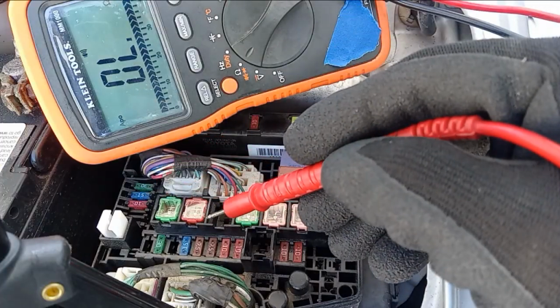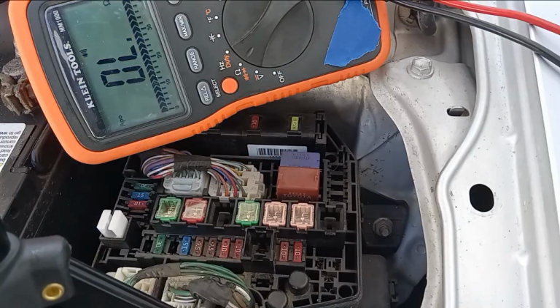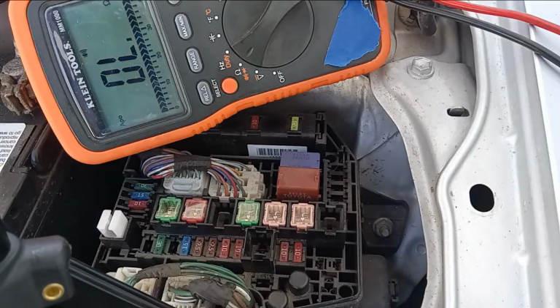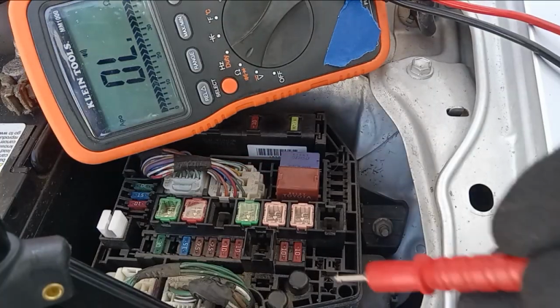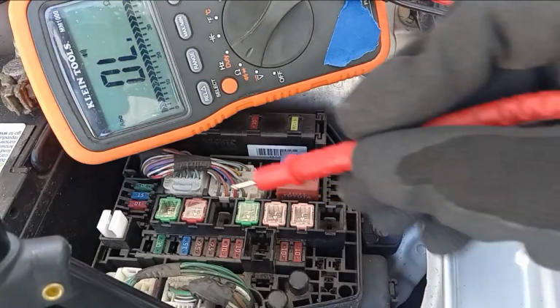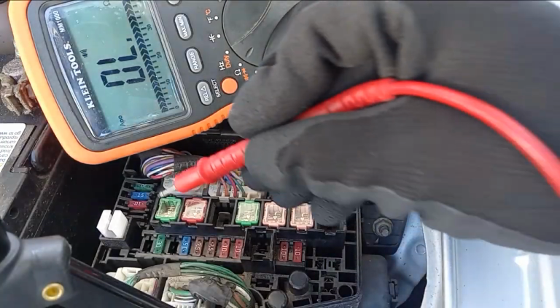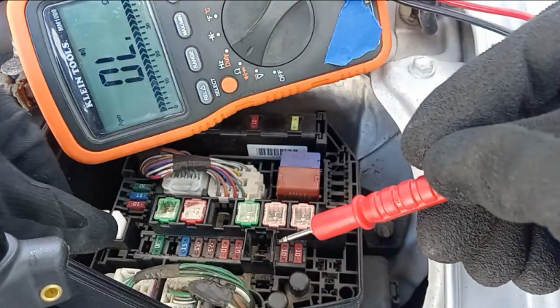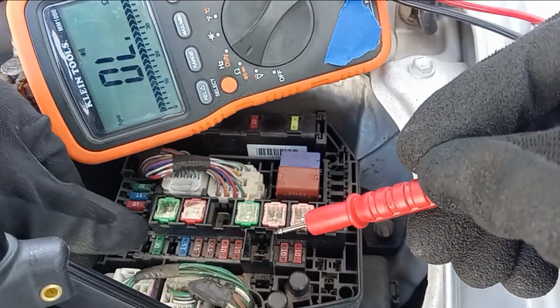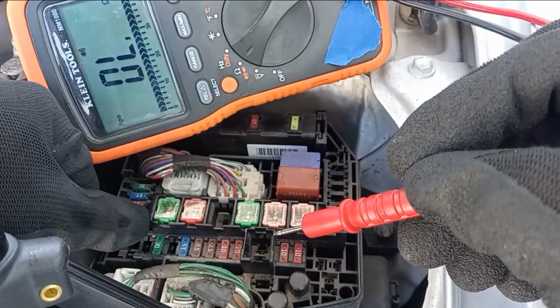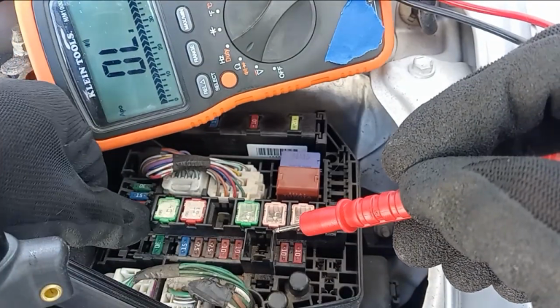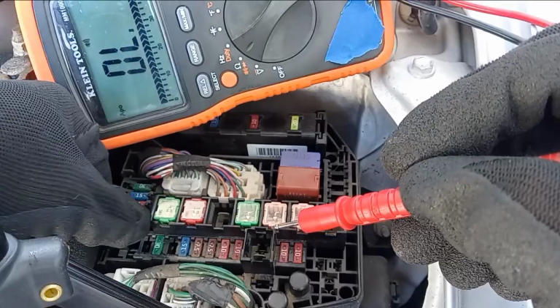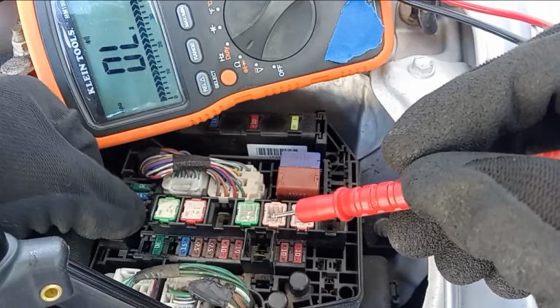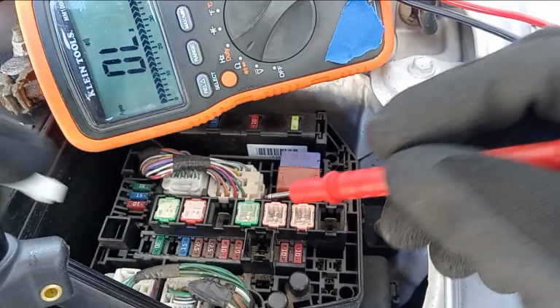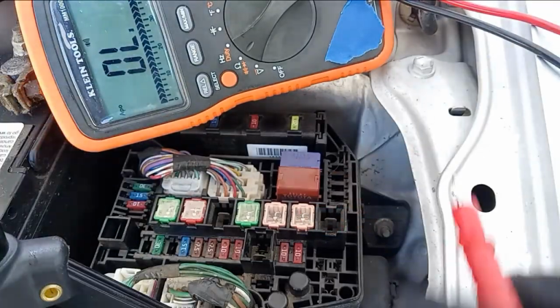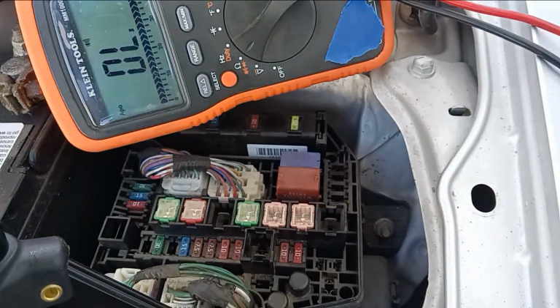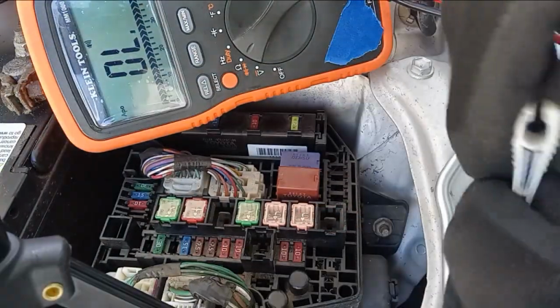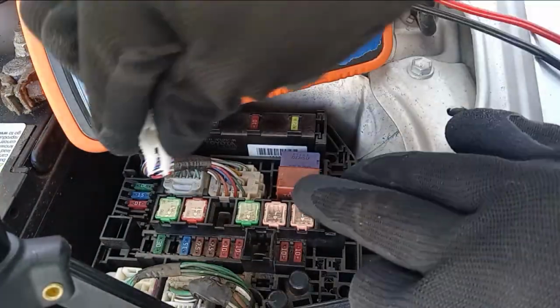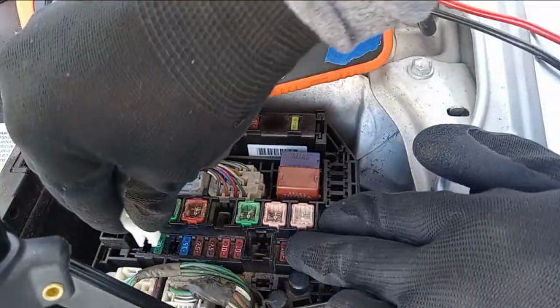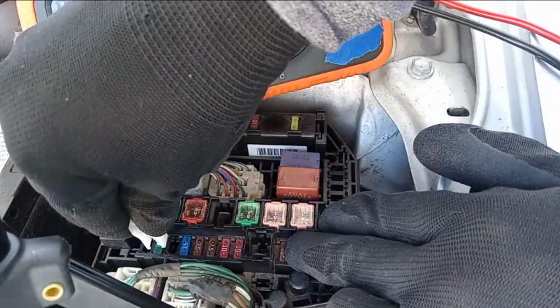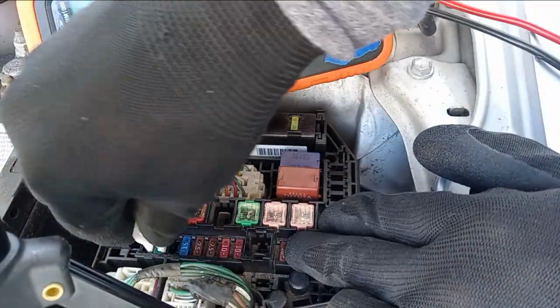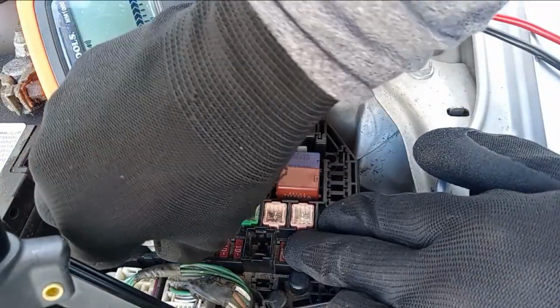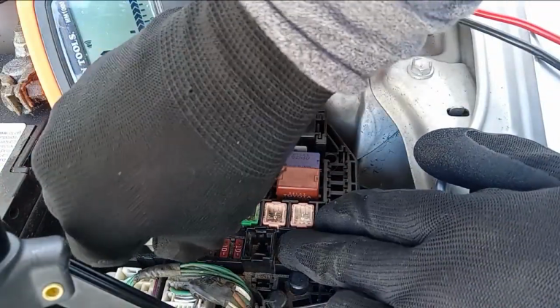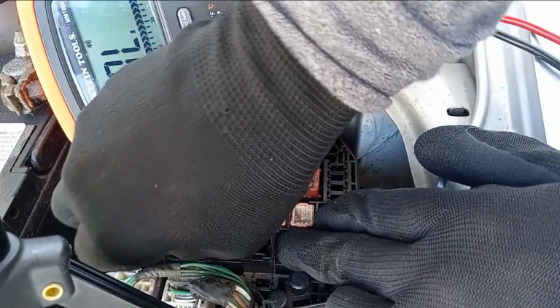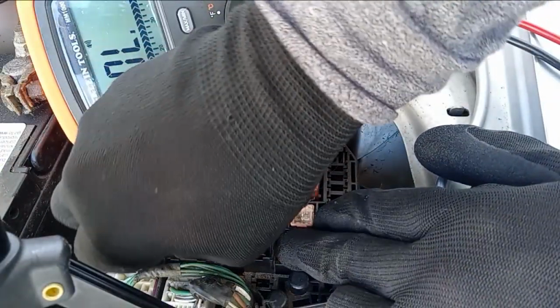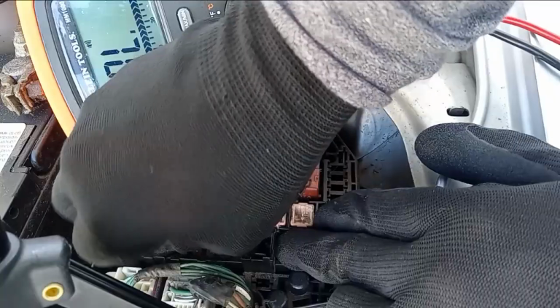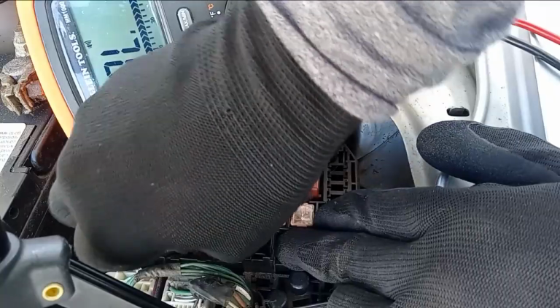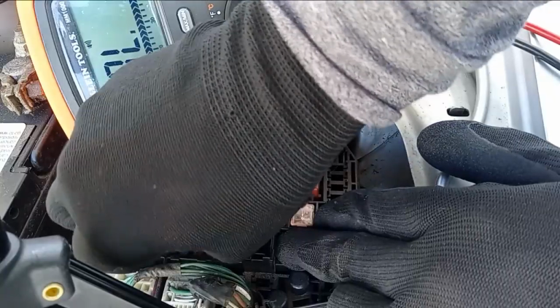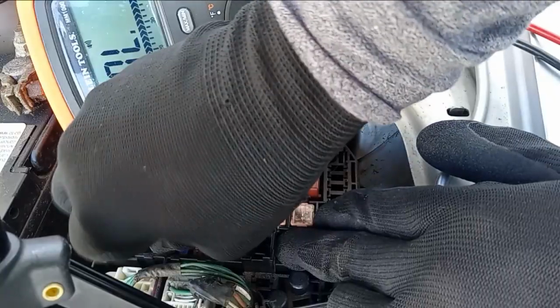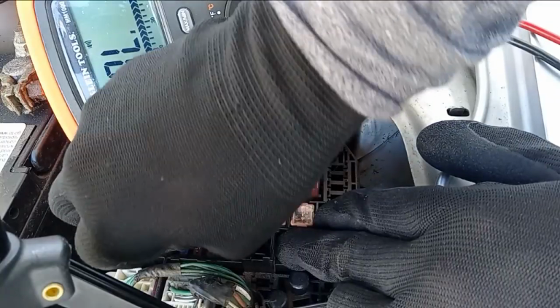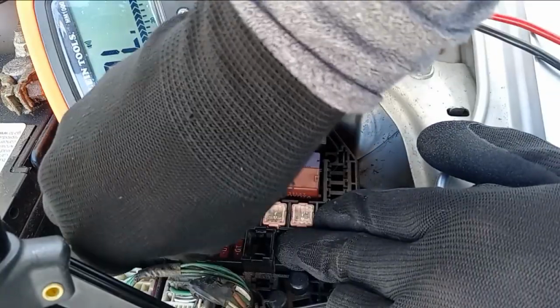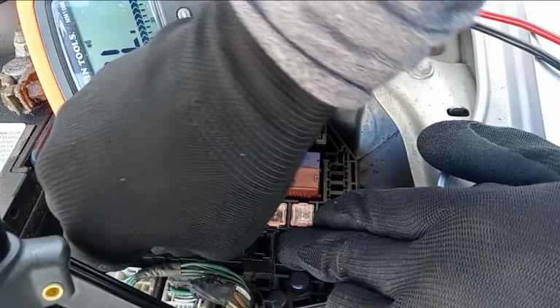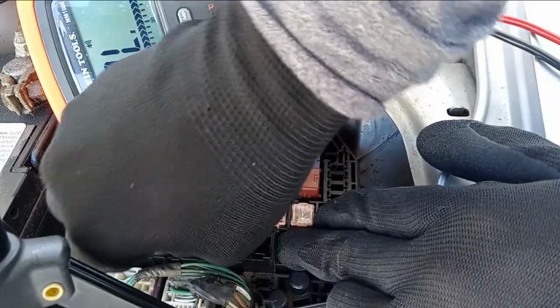Most fuse boxes also come with a fuse puller, which is this one here. To remove a fuse, click onto it and gently rock side to side as you're pulling up.